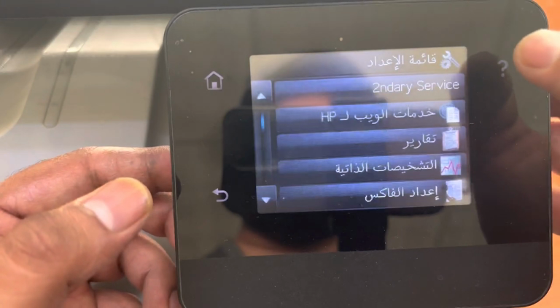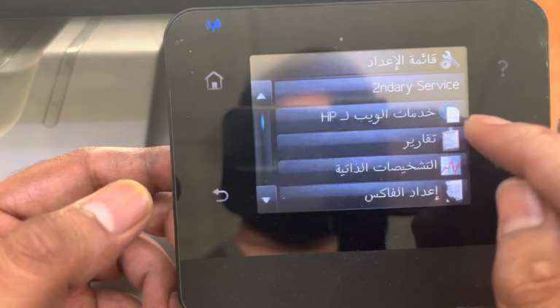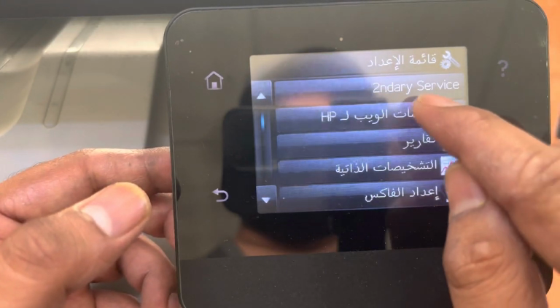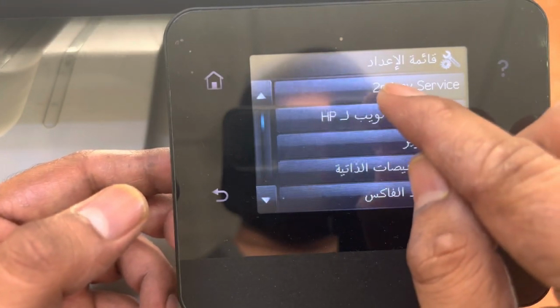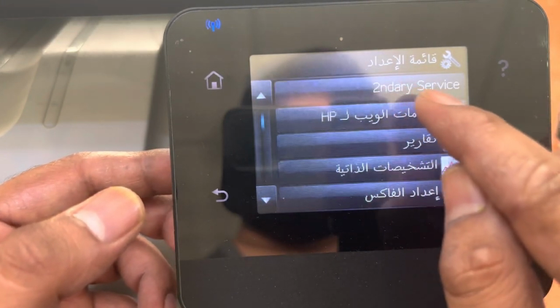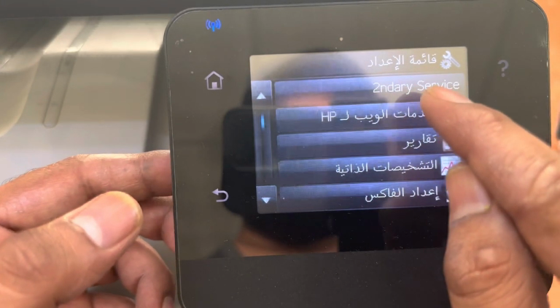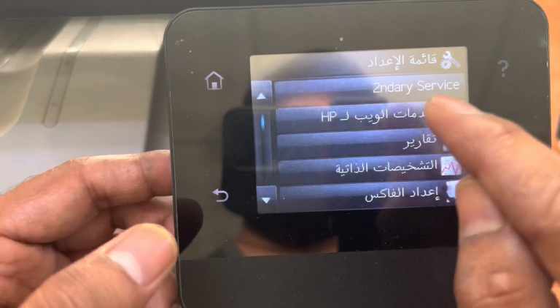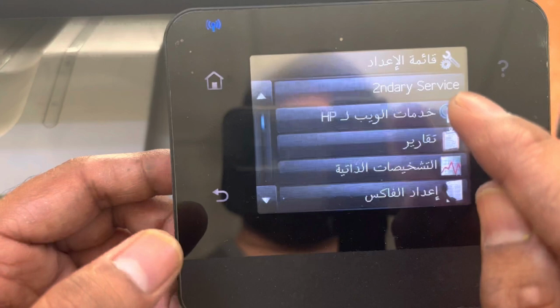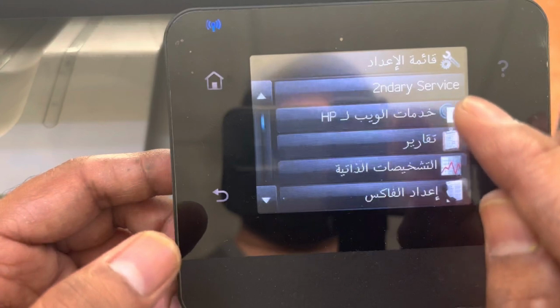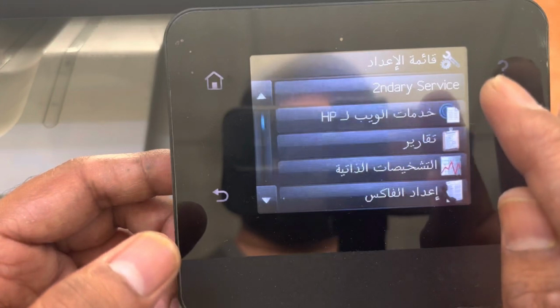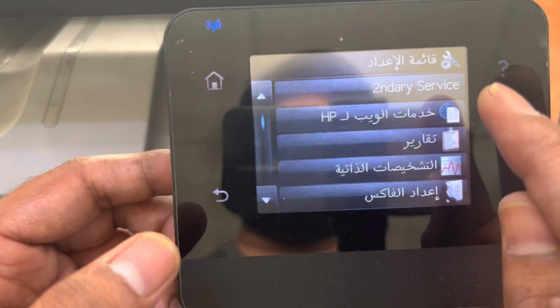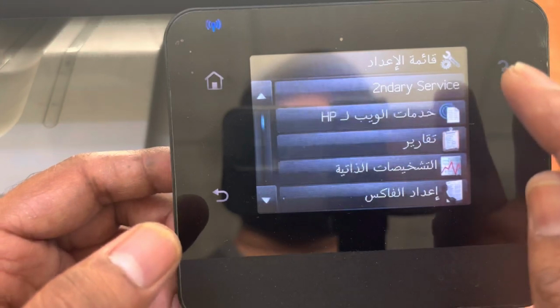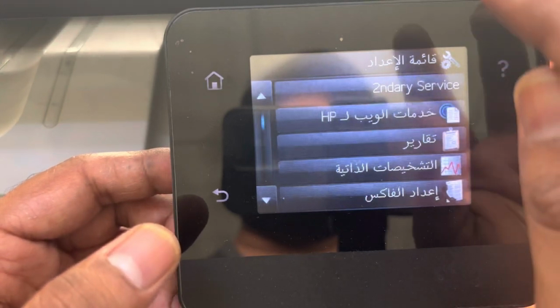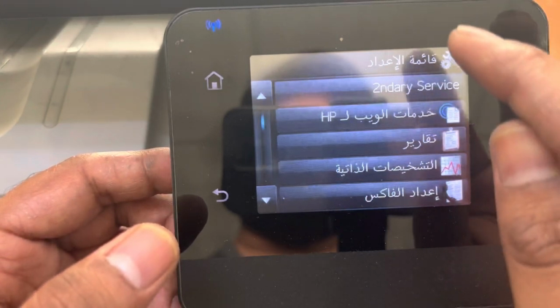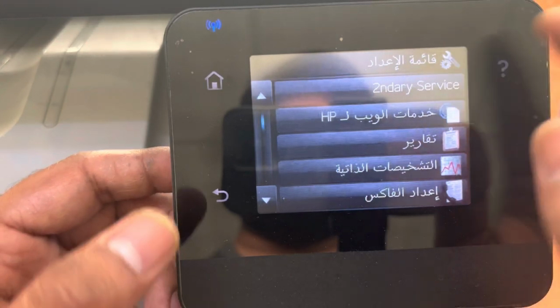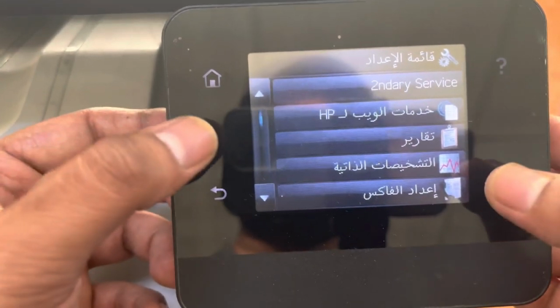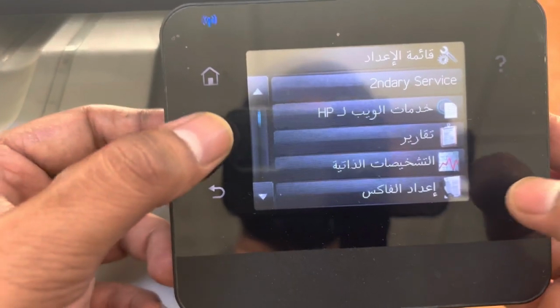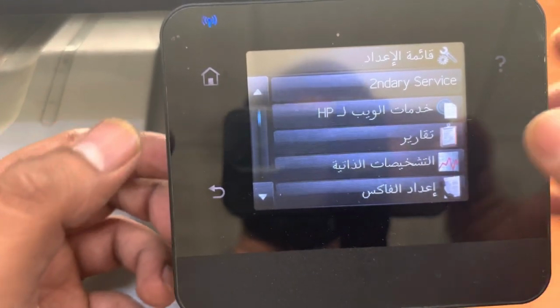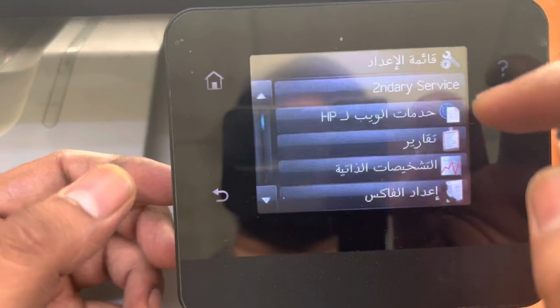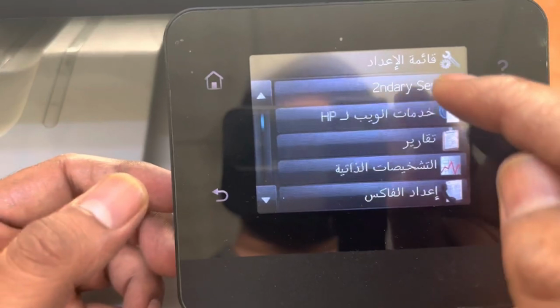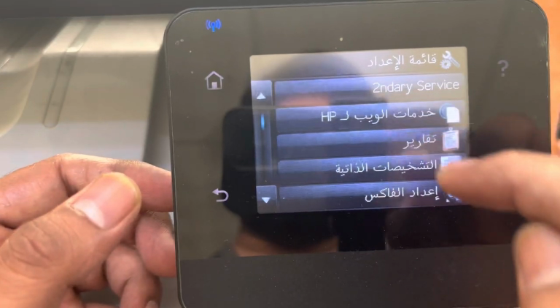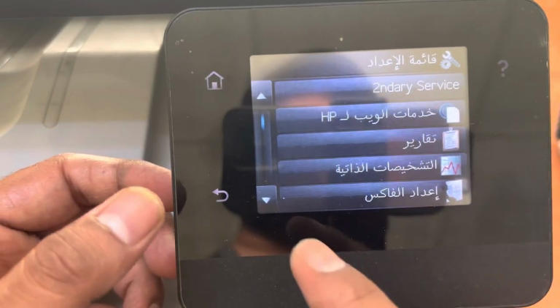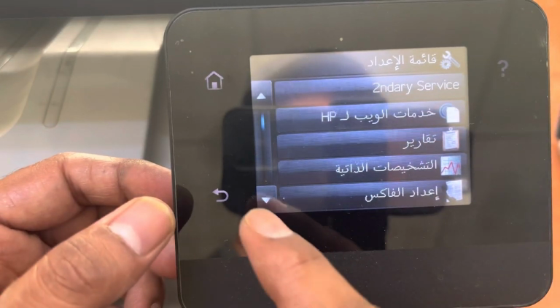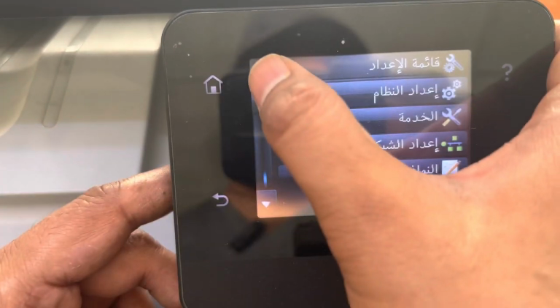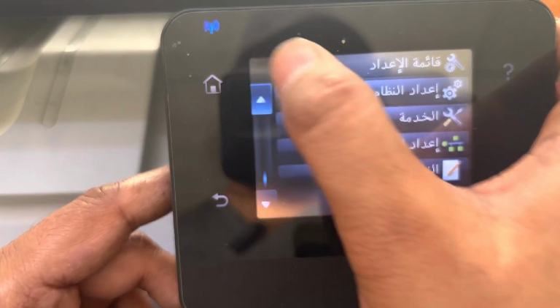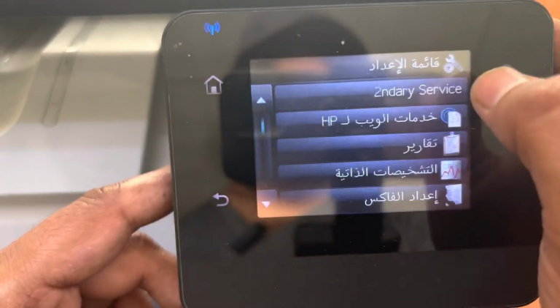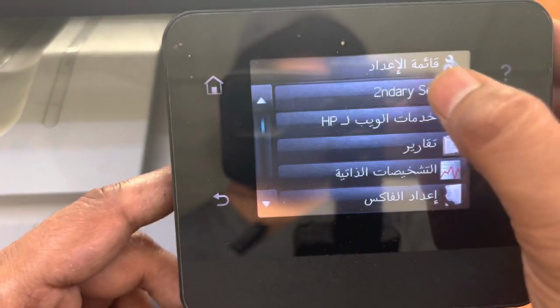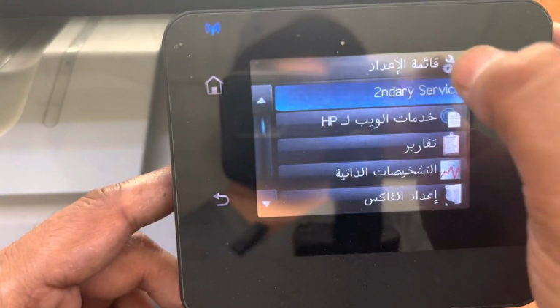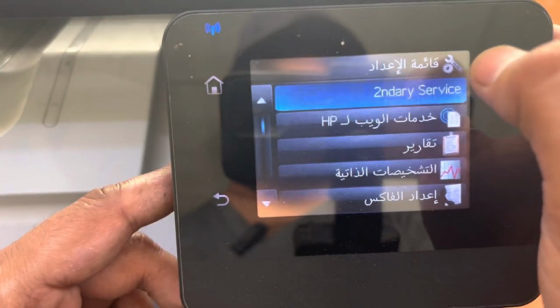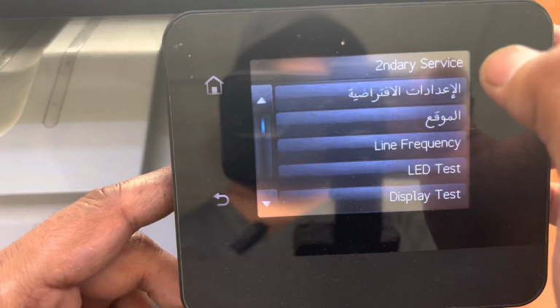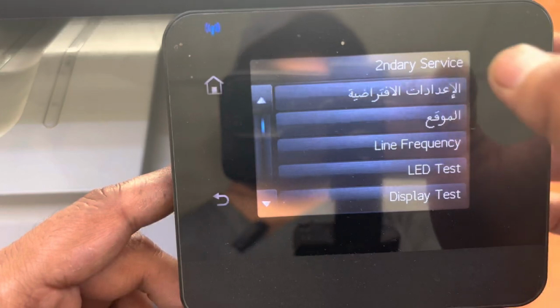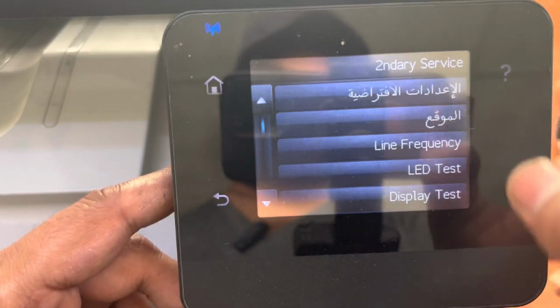You will see 'Secondary Service' appear. To understand the process: first press the setting button, then these two buttons together, then again the setting button. You will find 'Secondary Service.' Click on 'Secondary Service.'